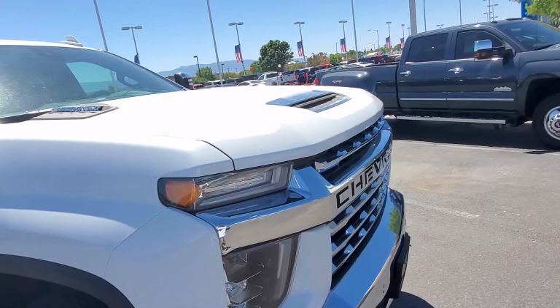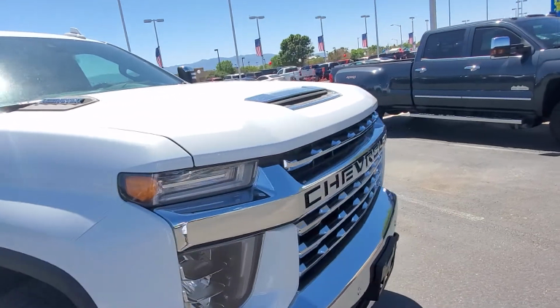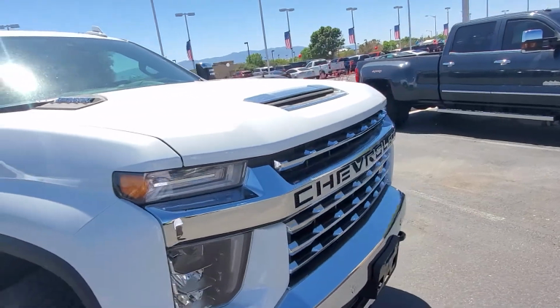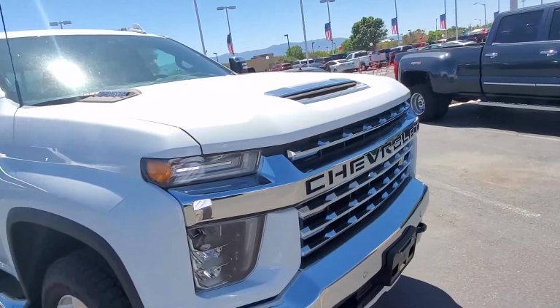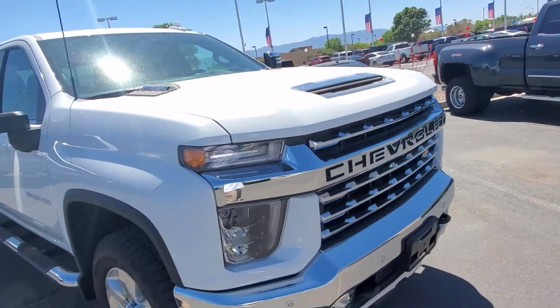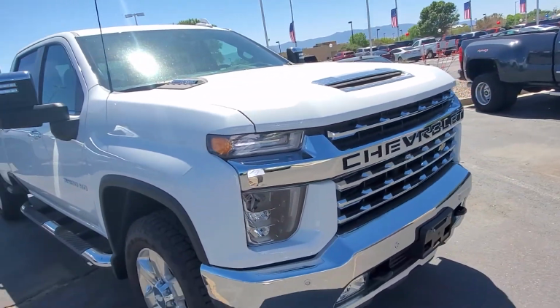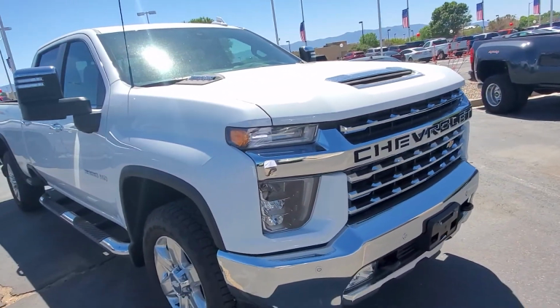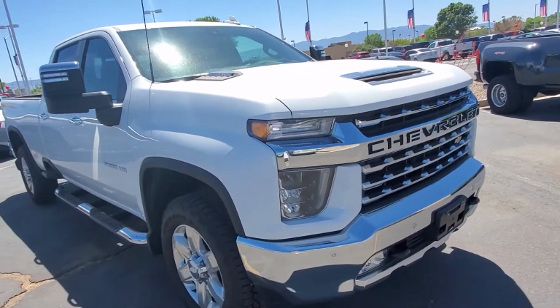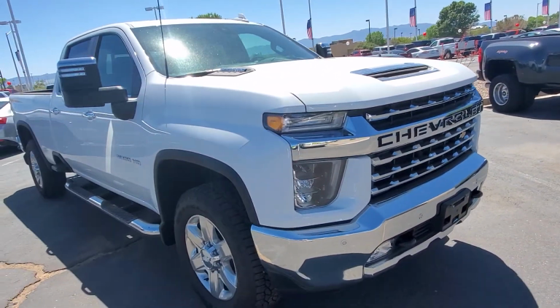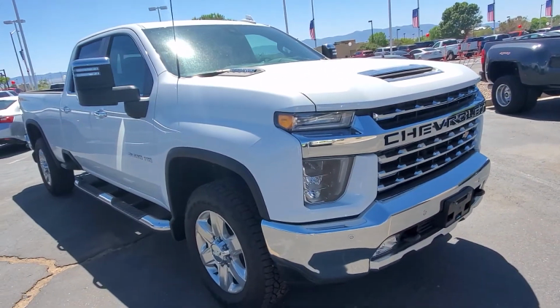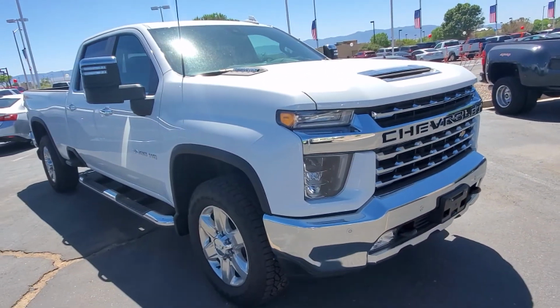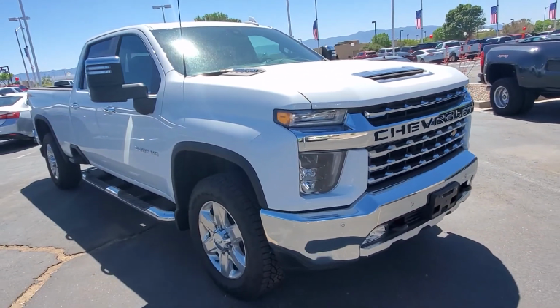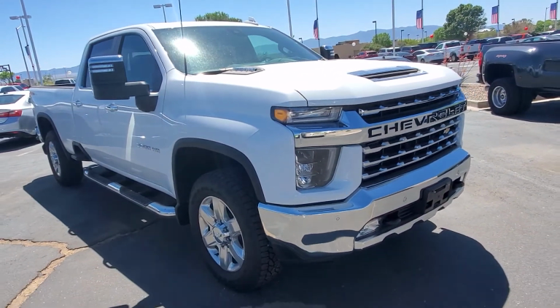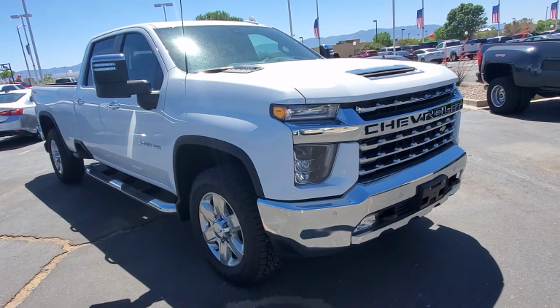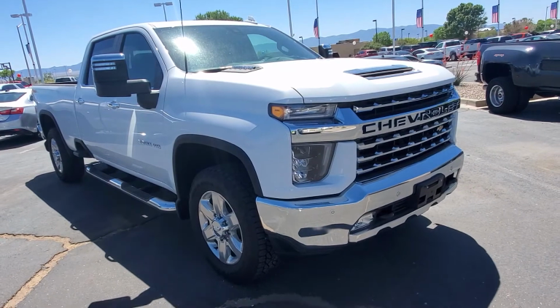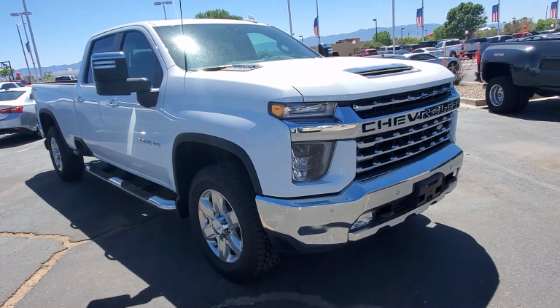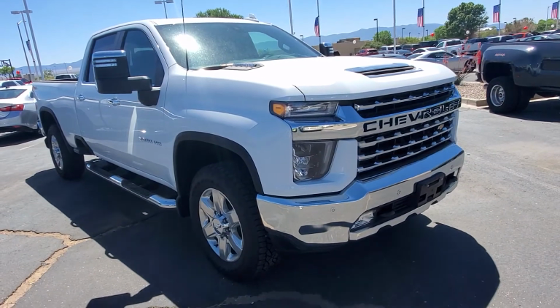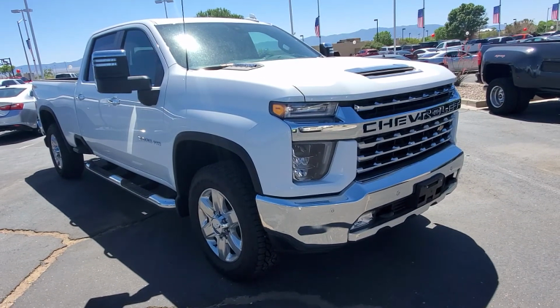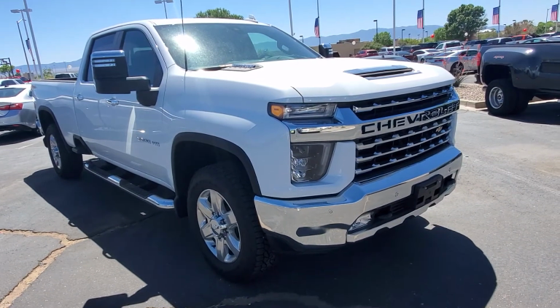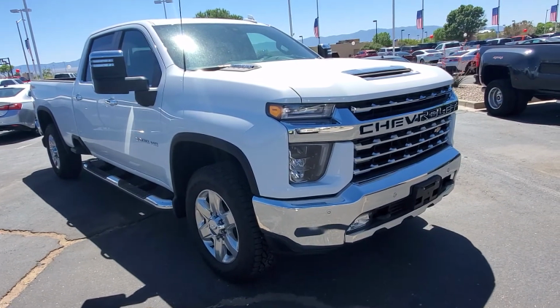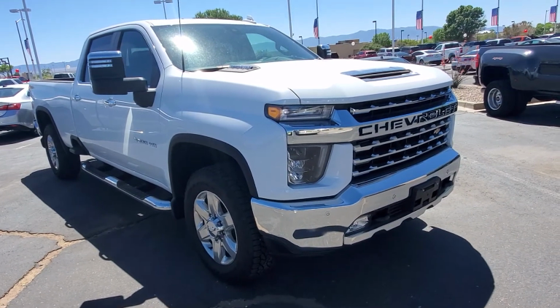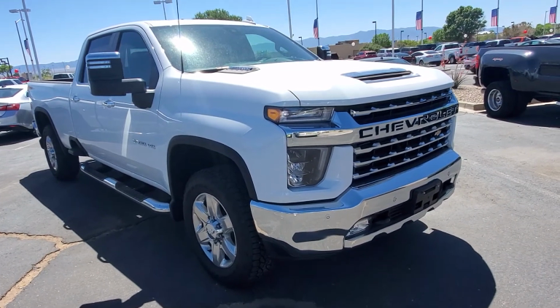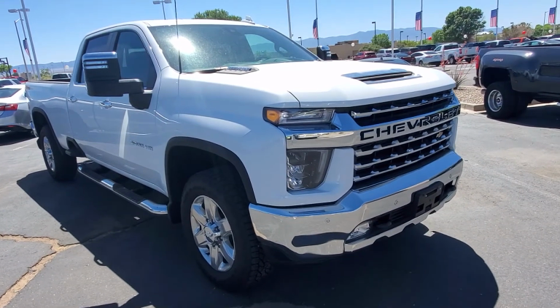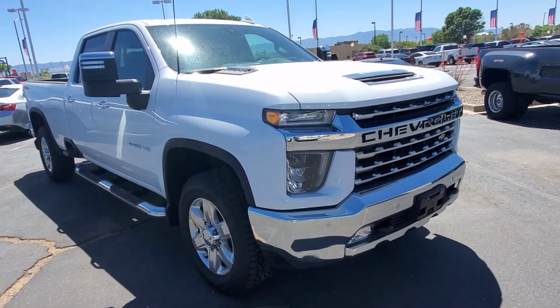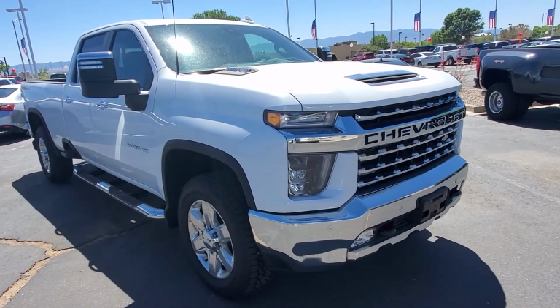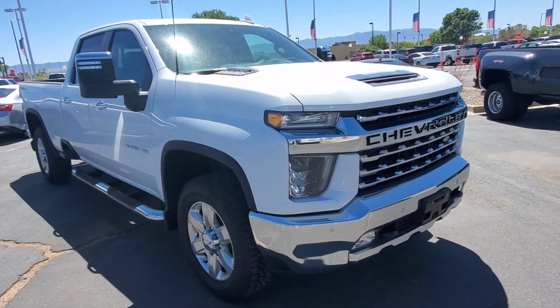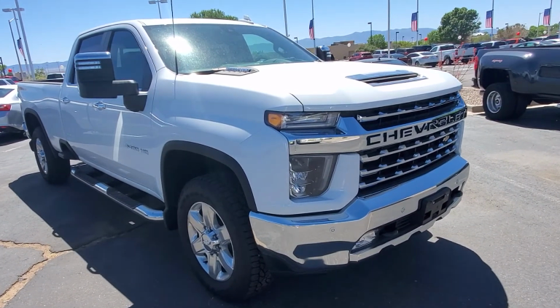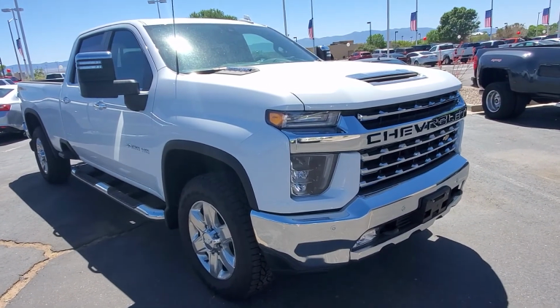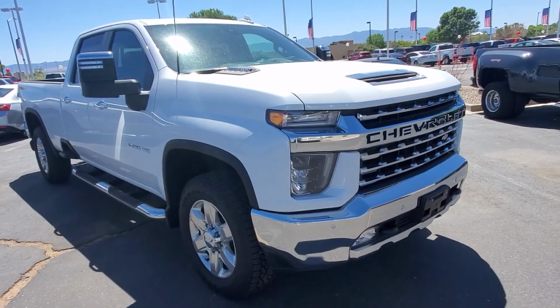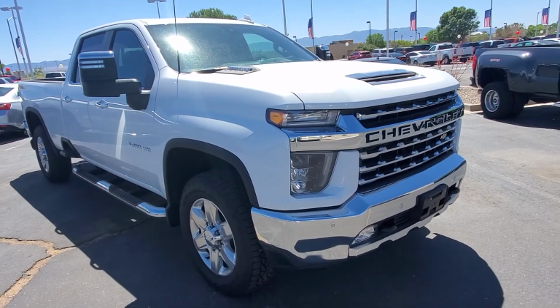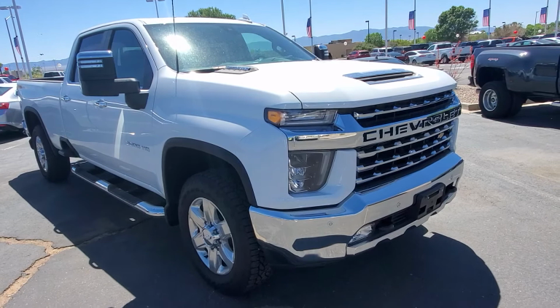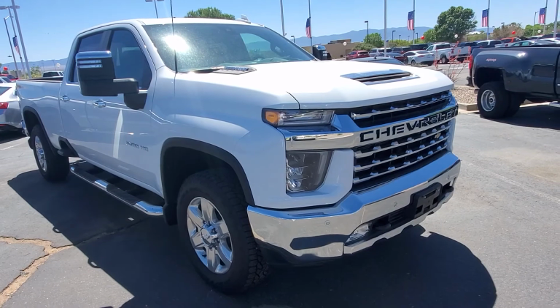And so that is the 2020 Chevy Silverado exterior, and we're going to take a look at the interior next. So we'll see you in the next video.